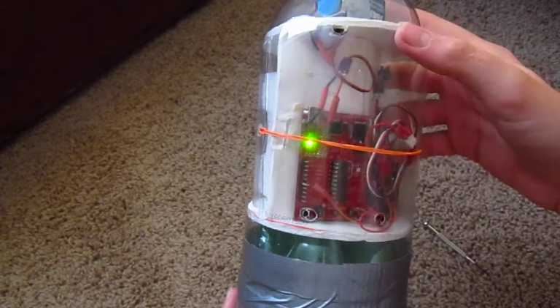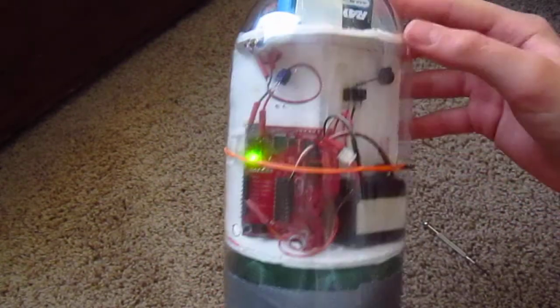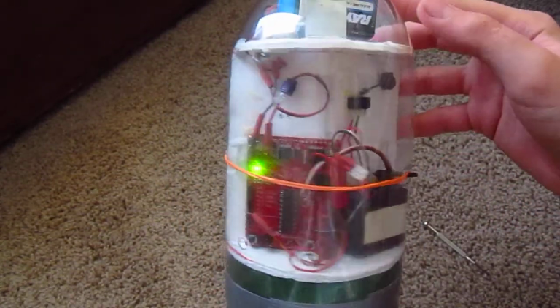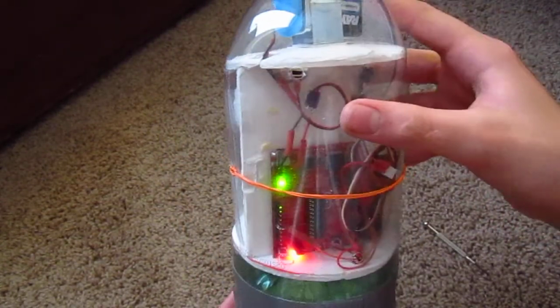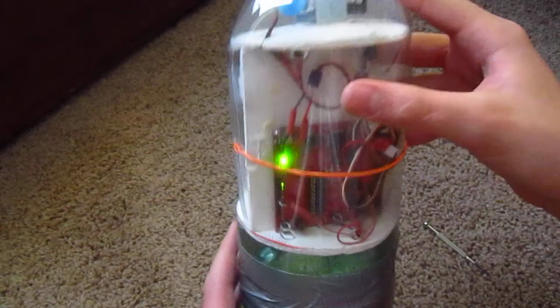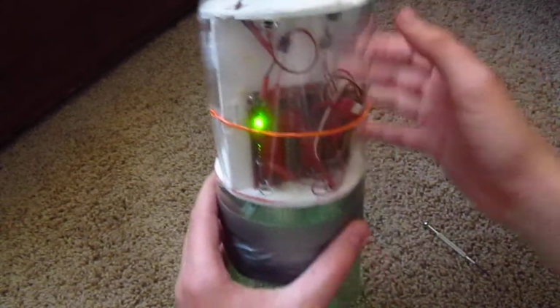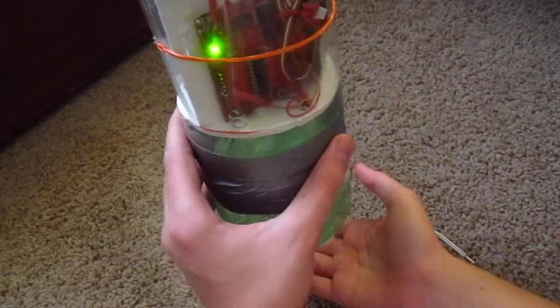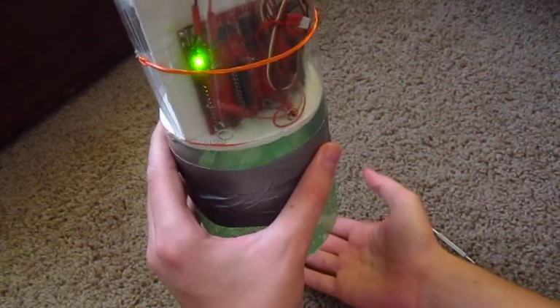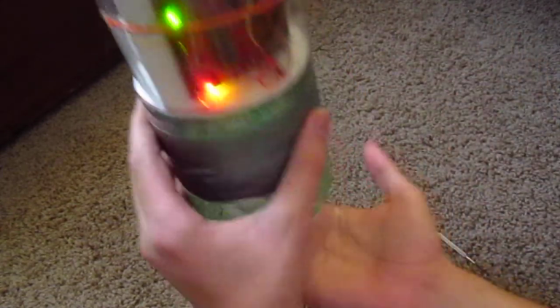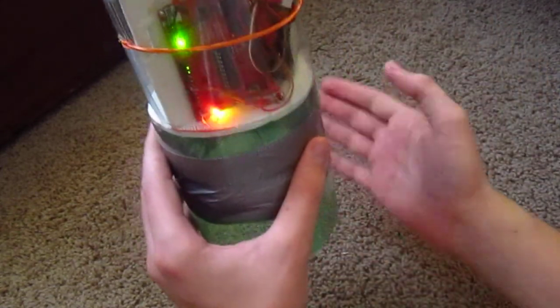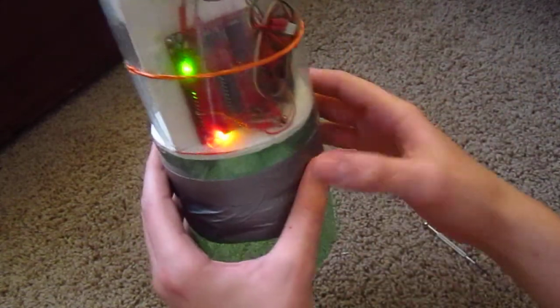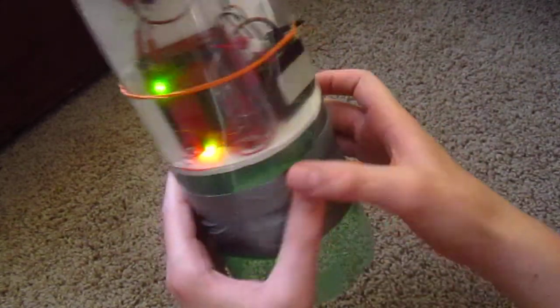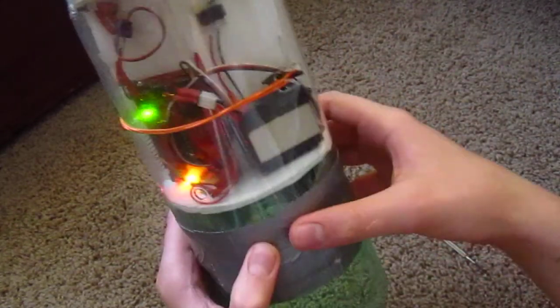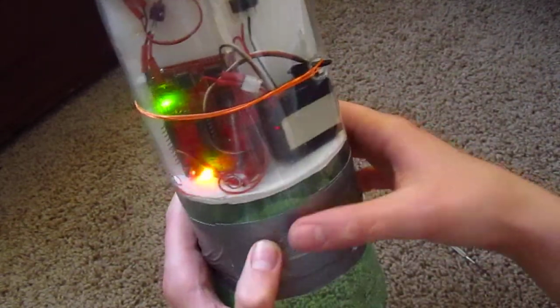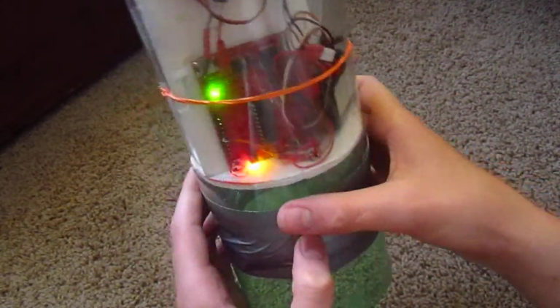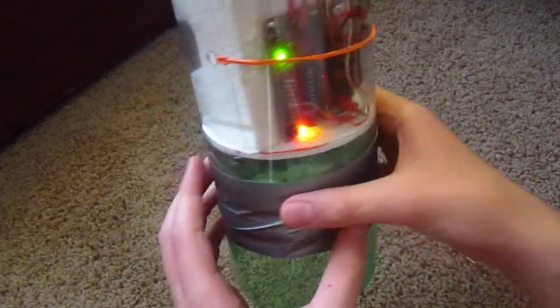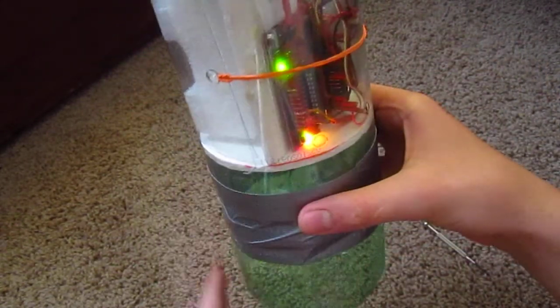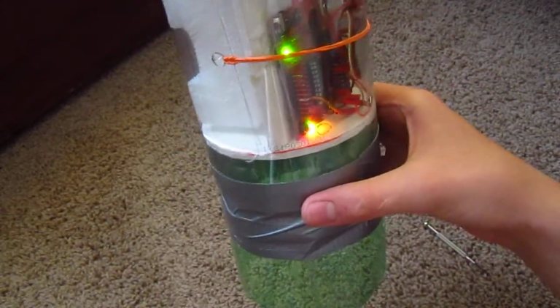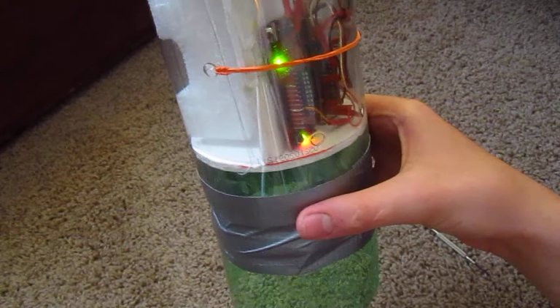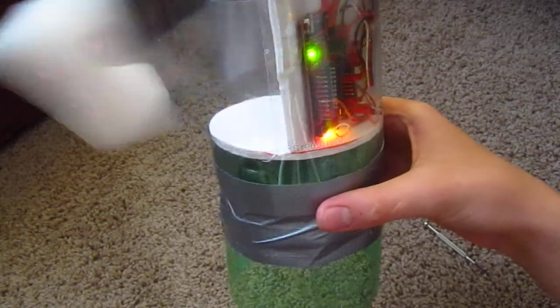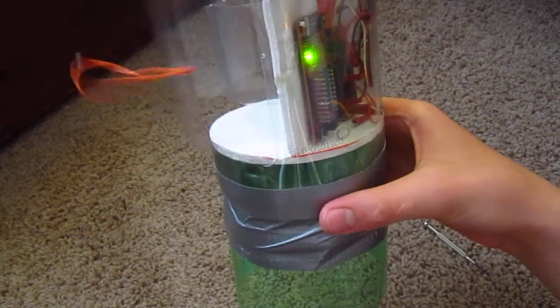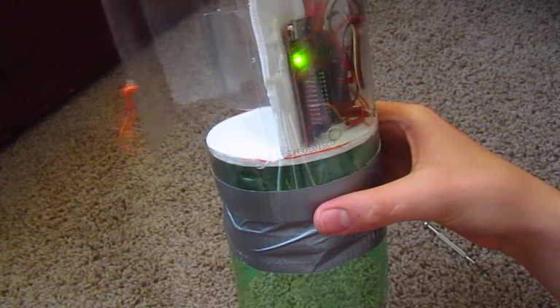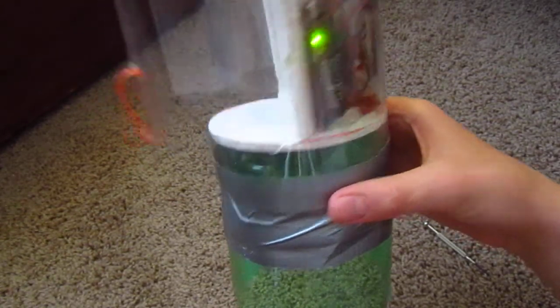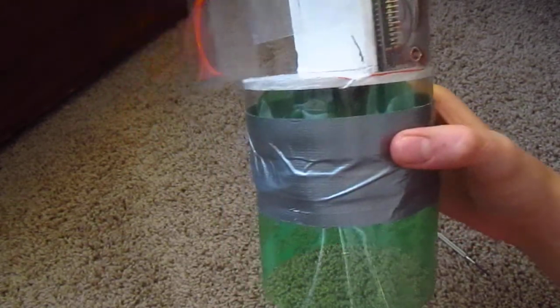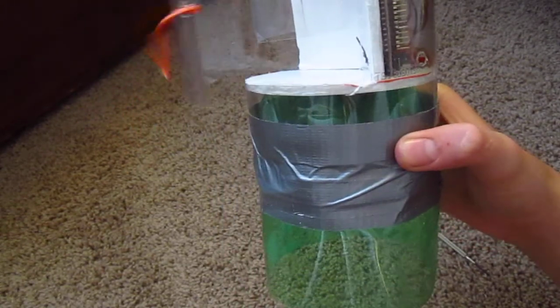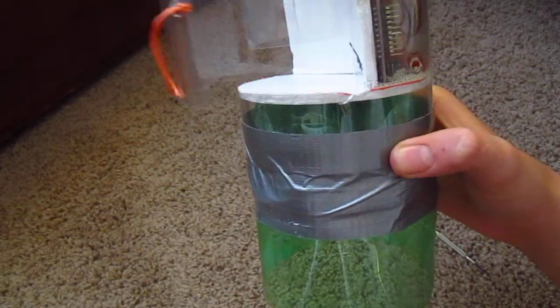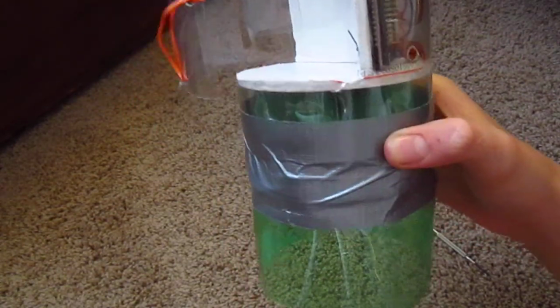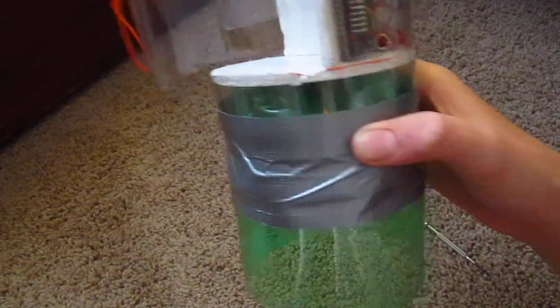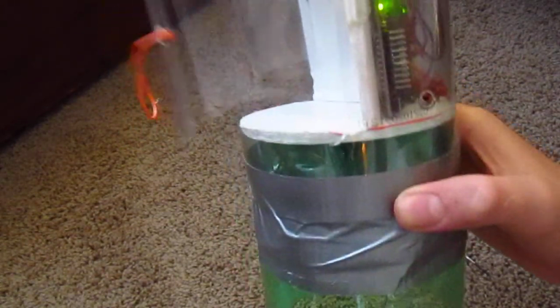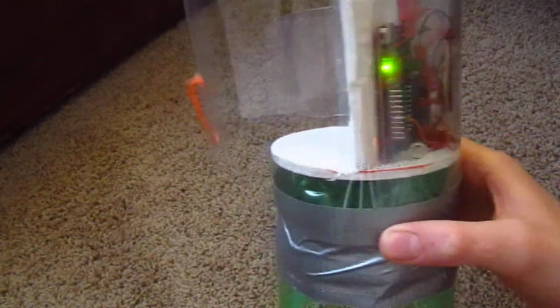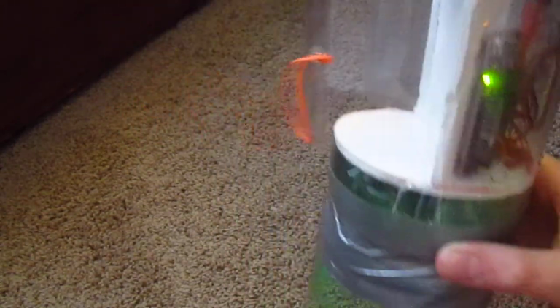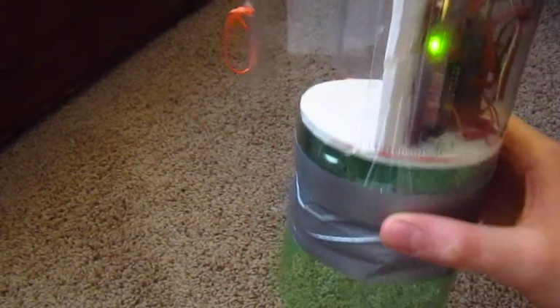Now it's armed. Simulate the launch. And it works really well — I've never had it fail, which is a good thing.